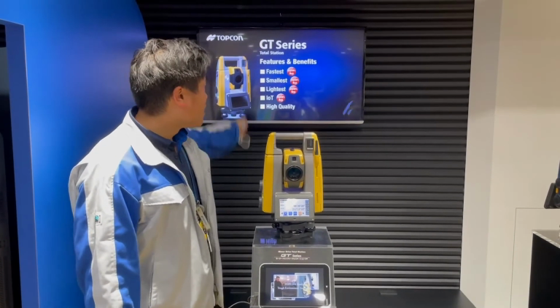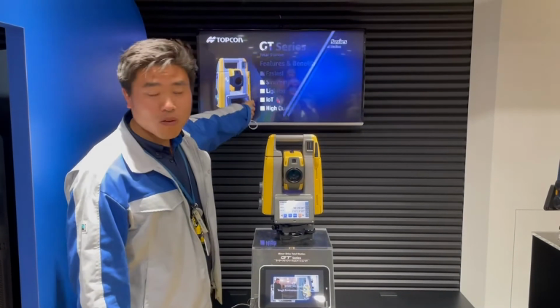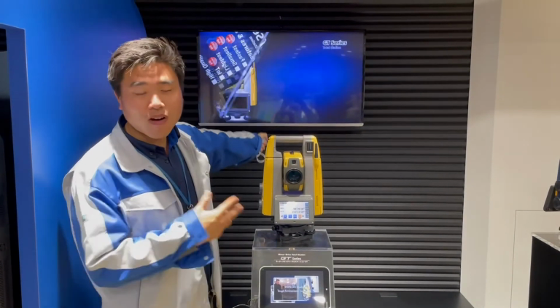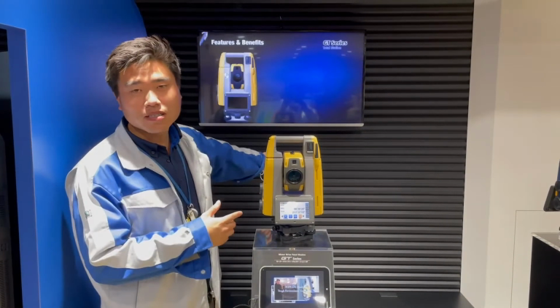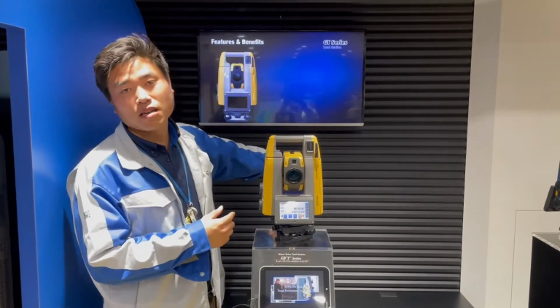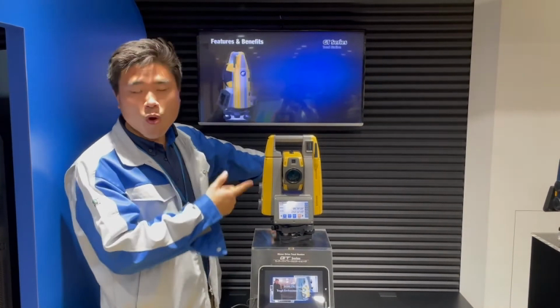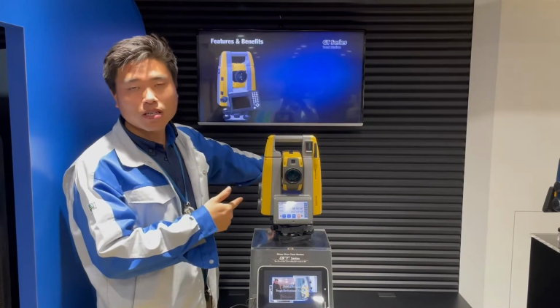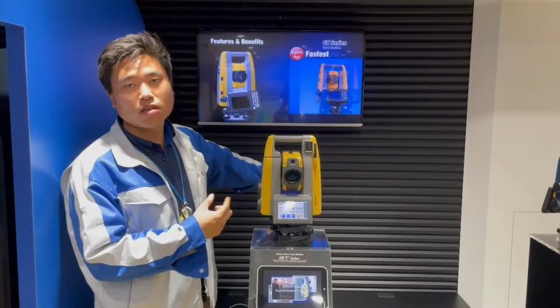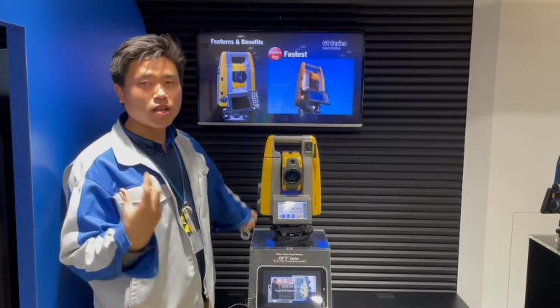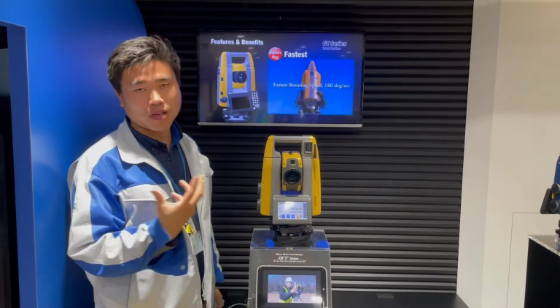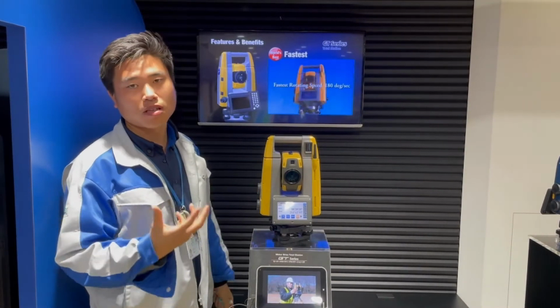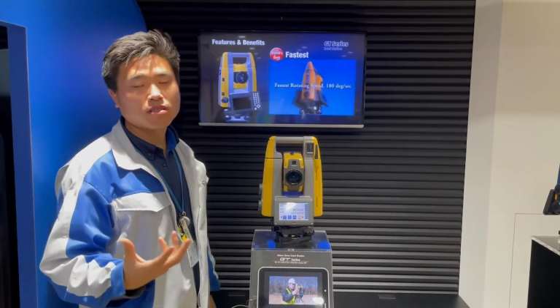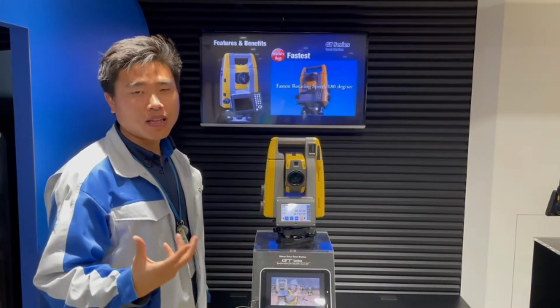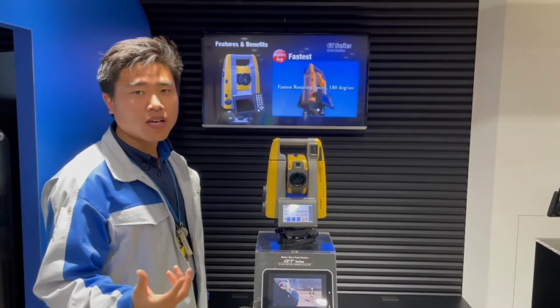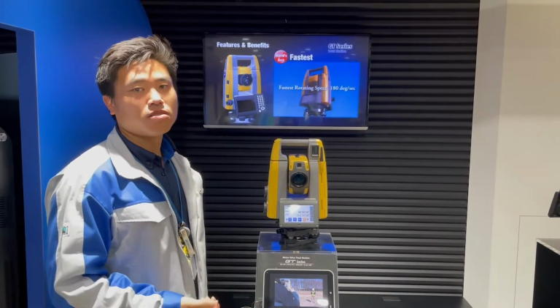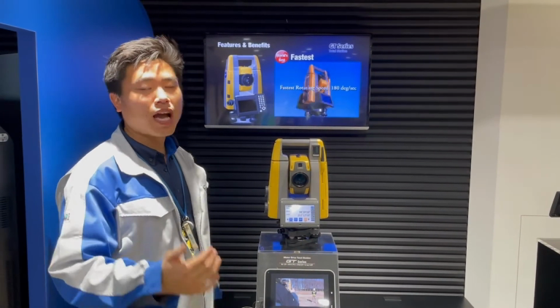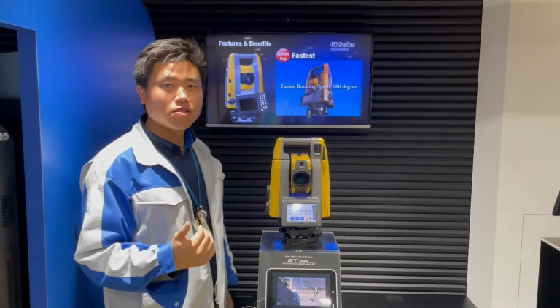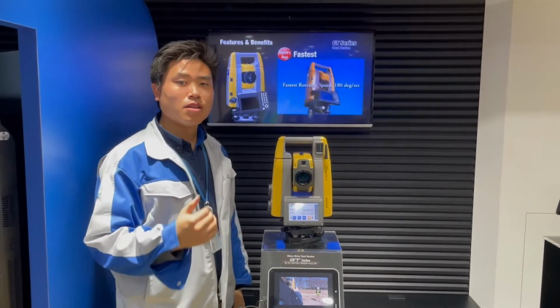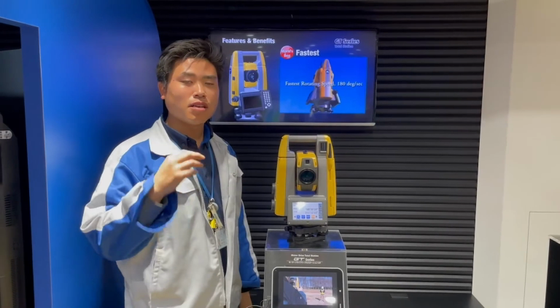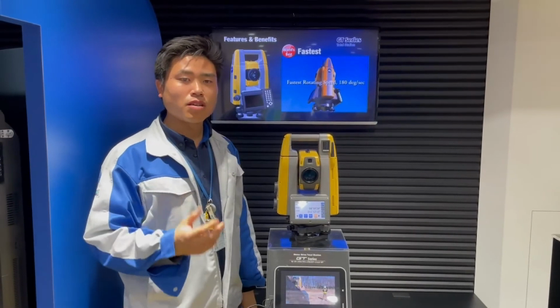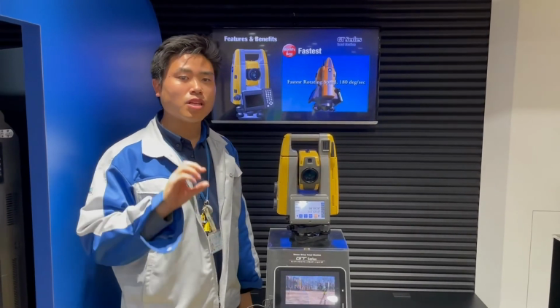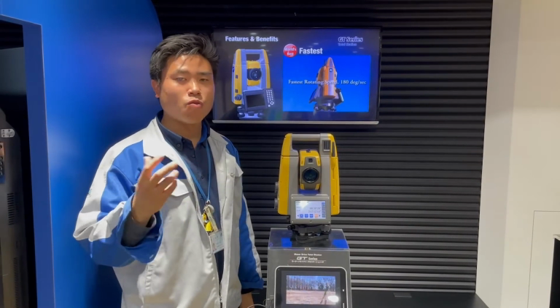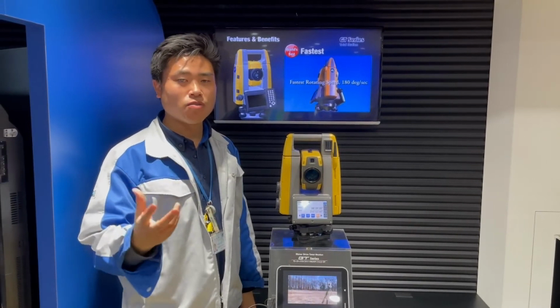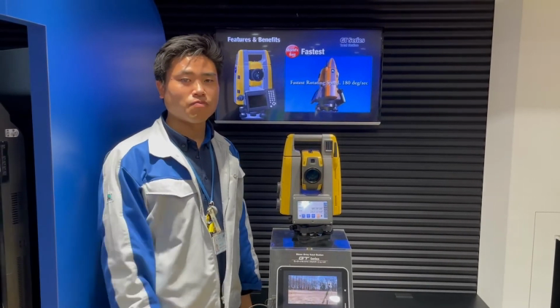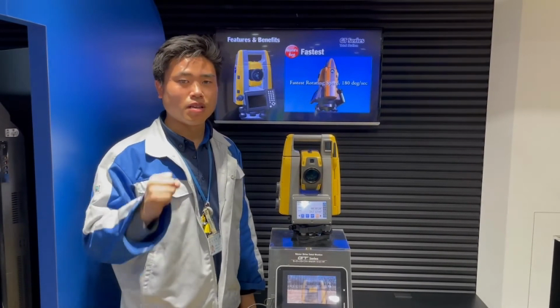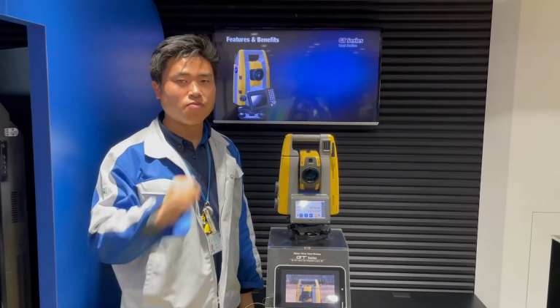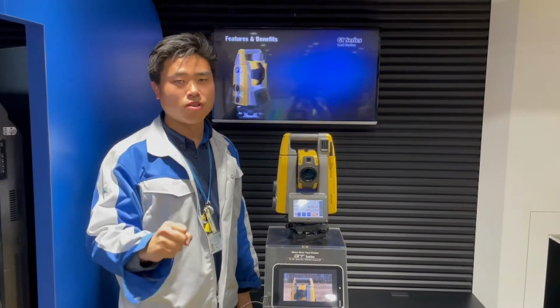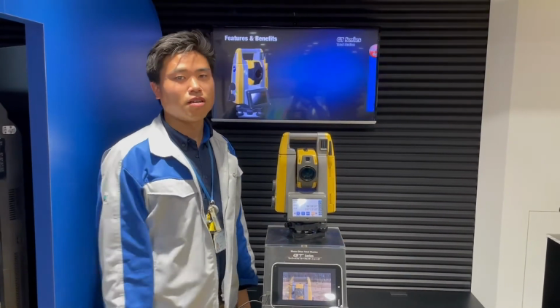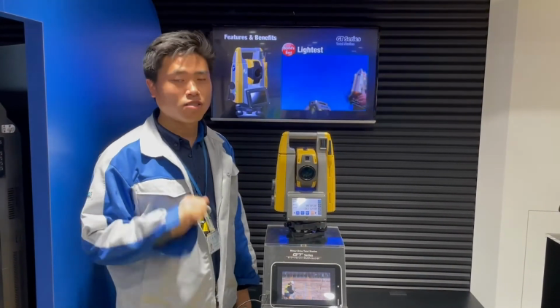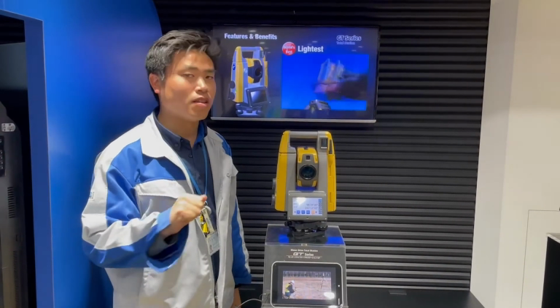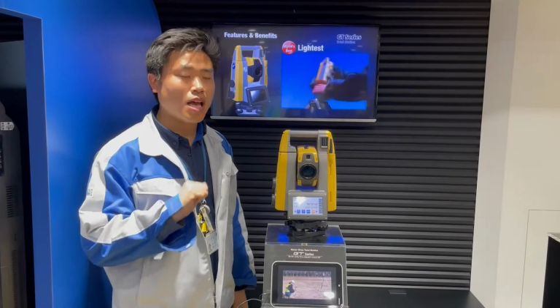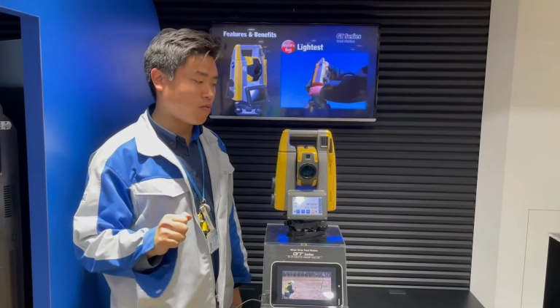We've got the fastest motor in the world in terms of rotation speed. This is the fastest in the industry. So when it comes to data collection with the direct and reverse function, it's very much faster than ever before.